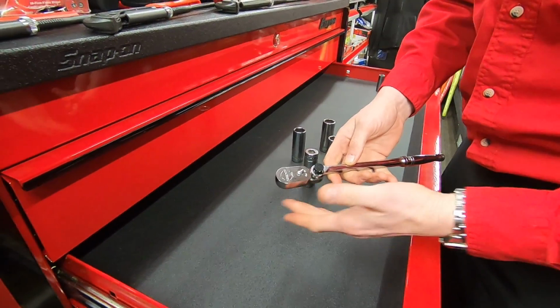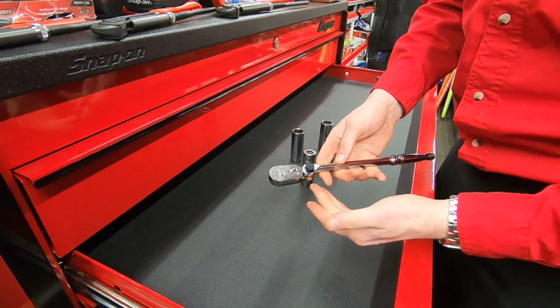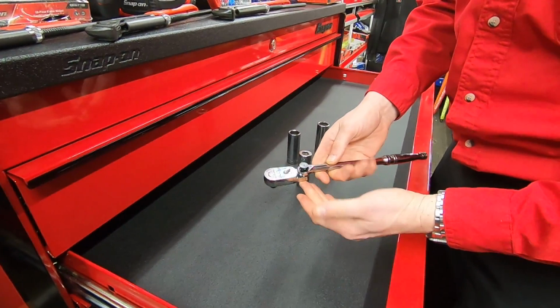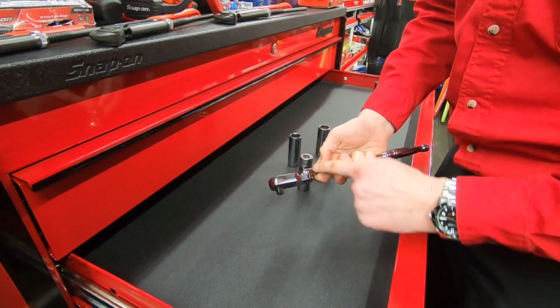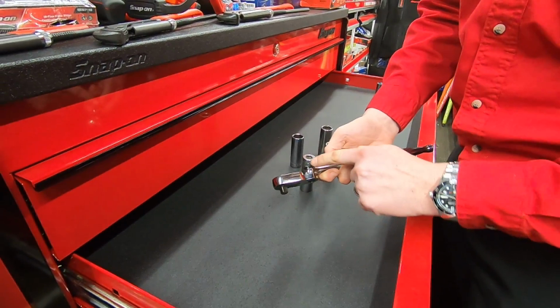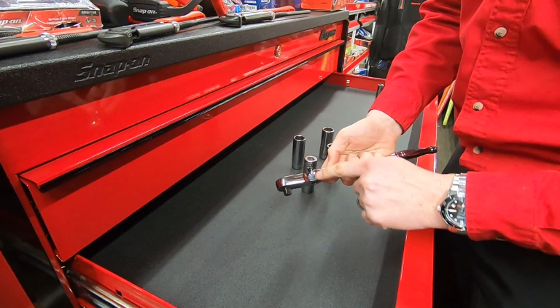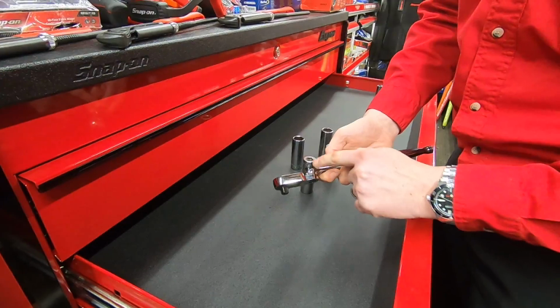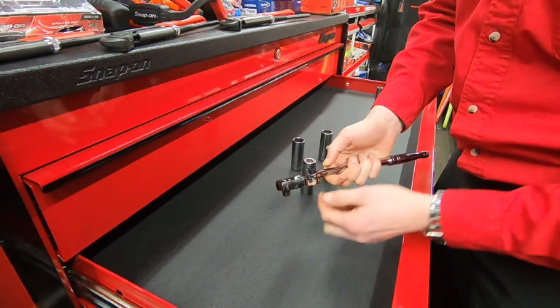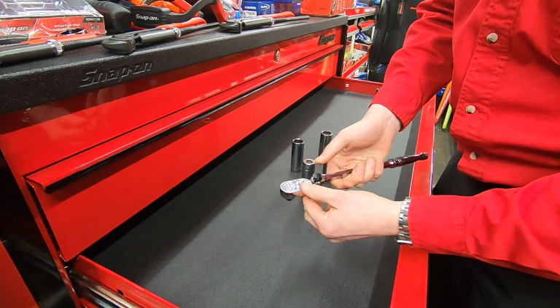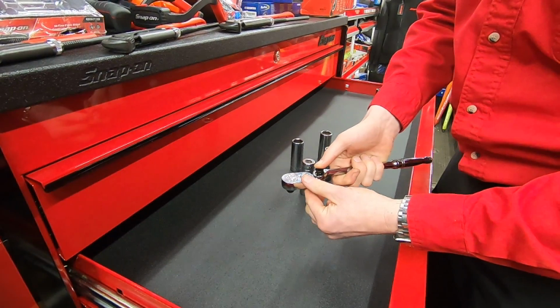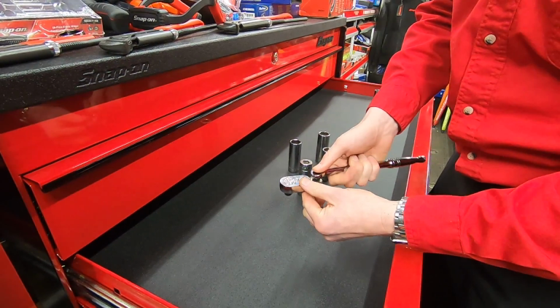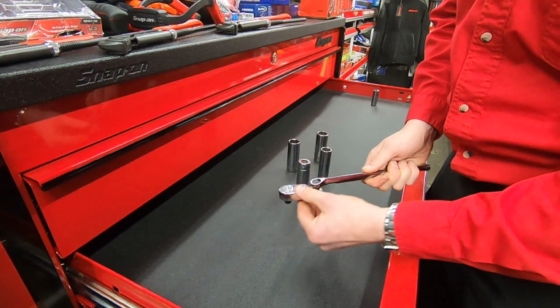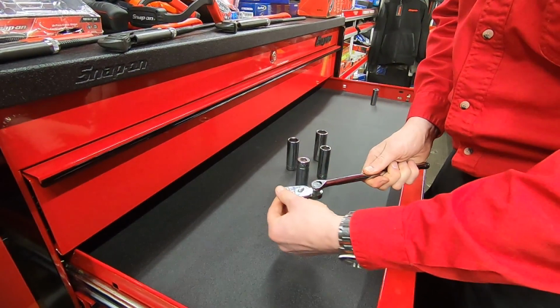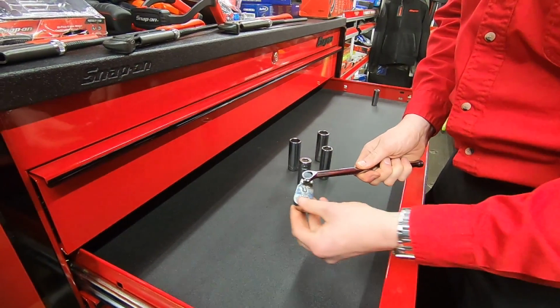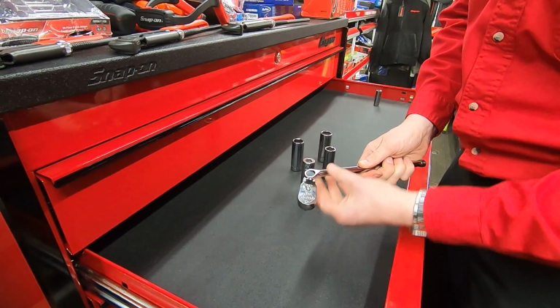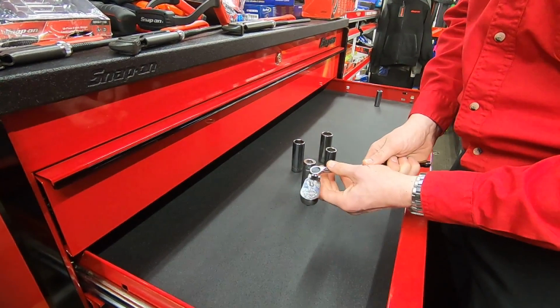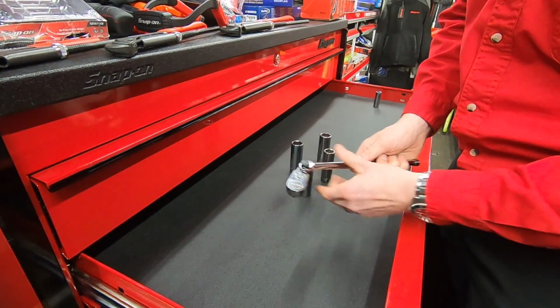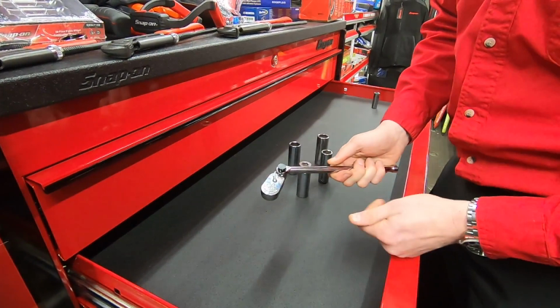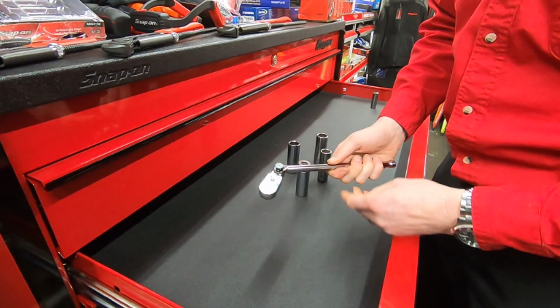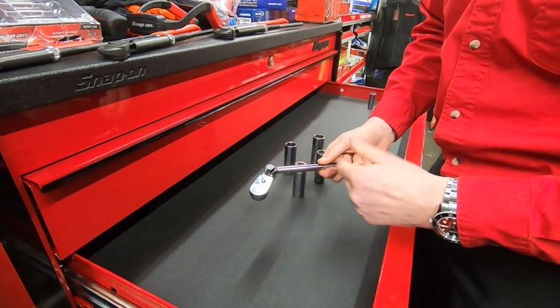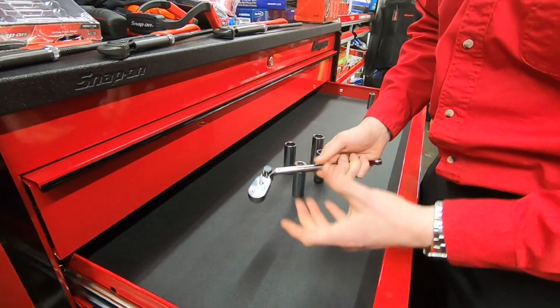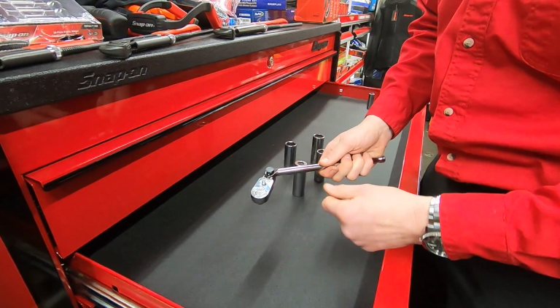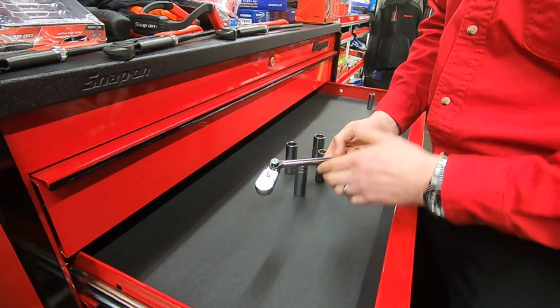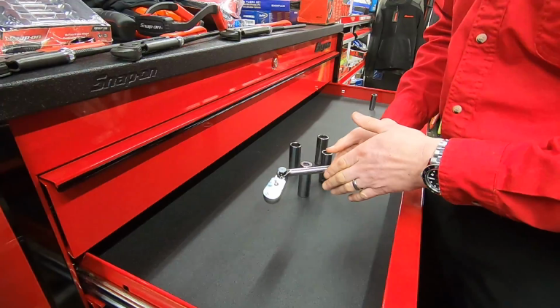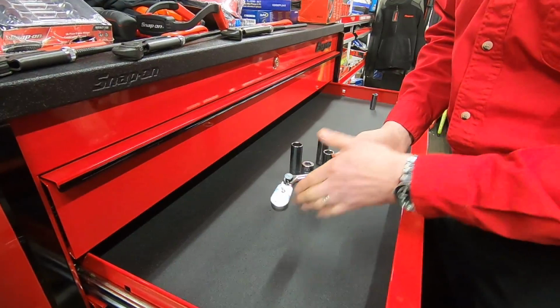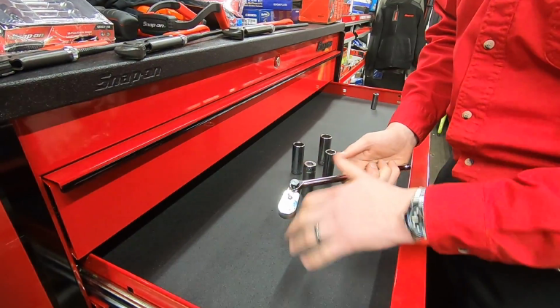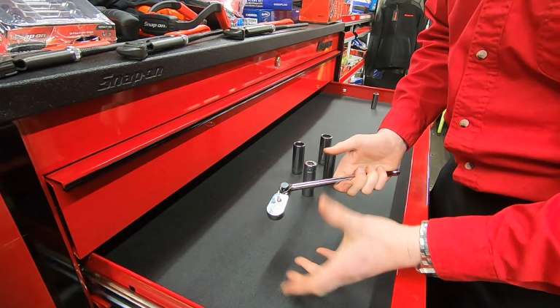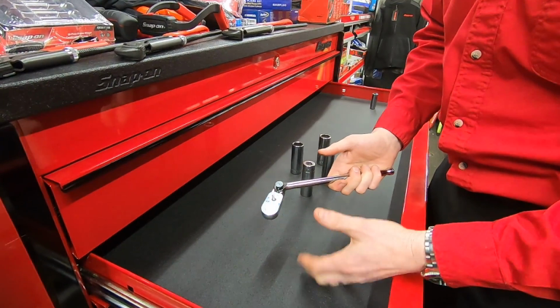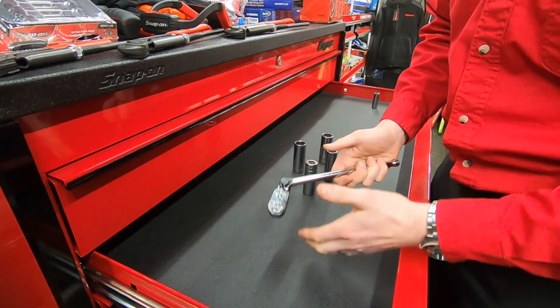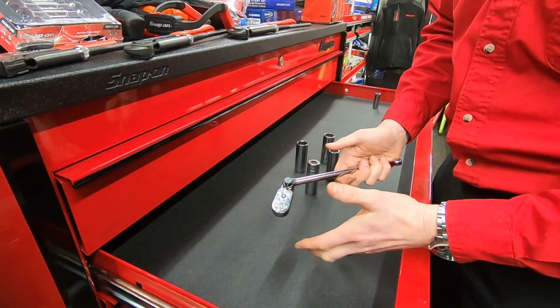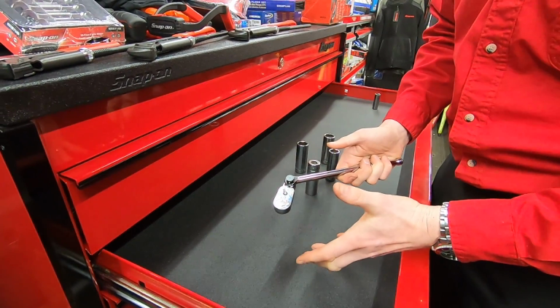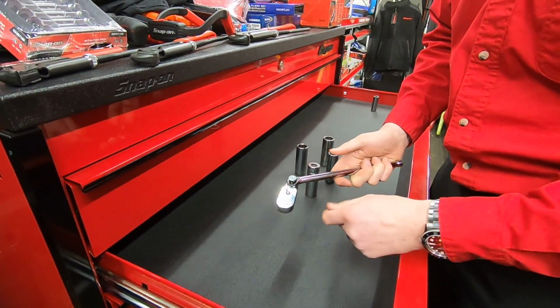This particular ratchet has got a joint across here and if I press the button I can change the position of the head. So for most of you technicians you will easily be able to see straight away why that's such a great idea.